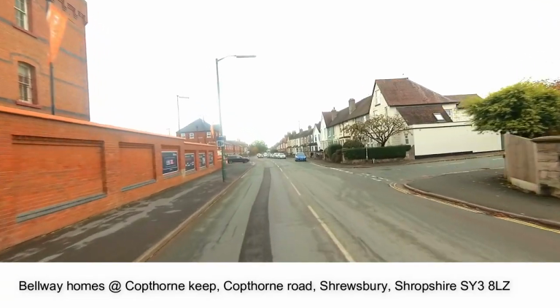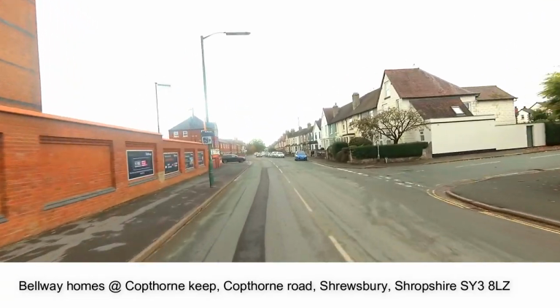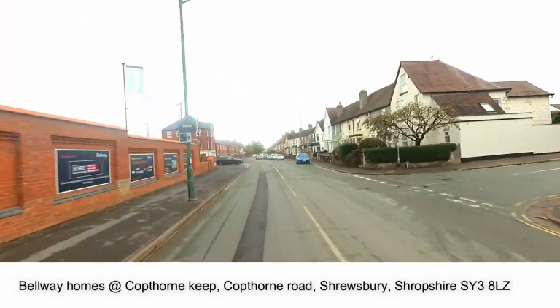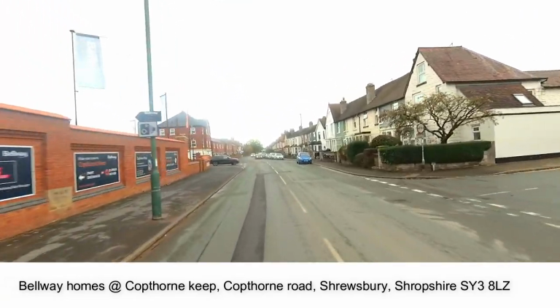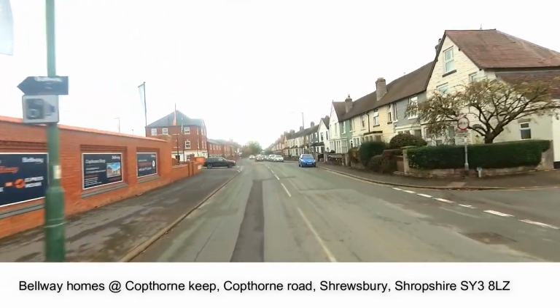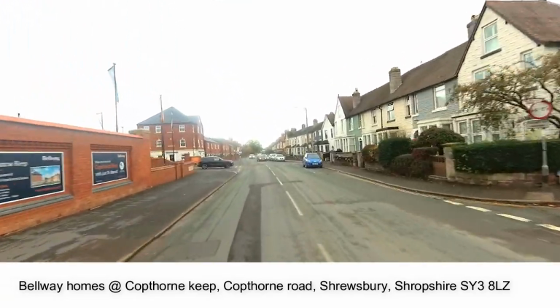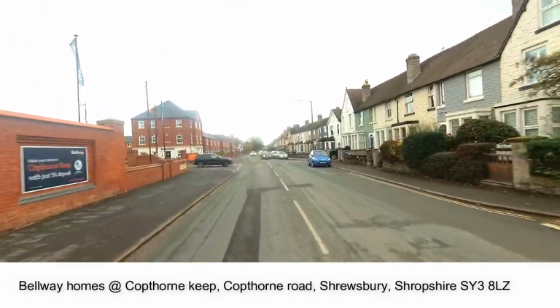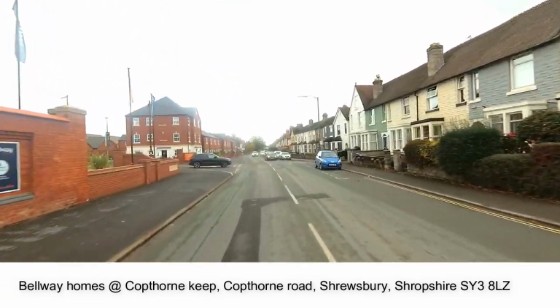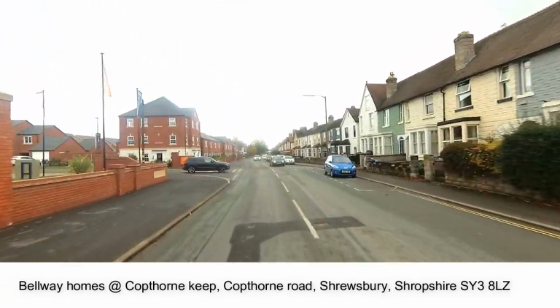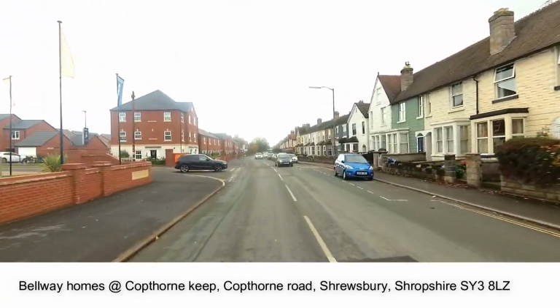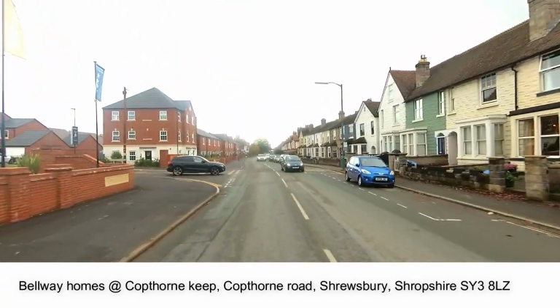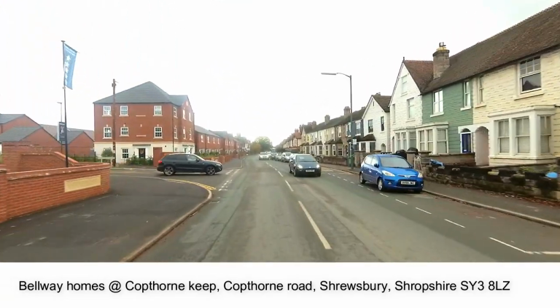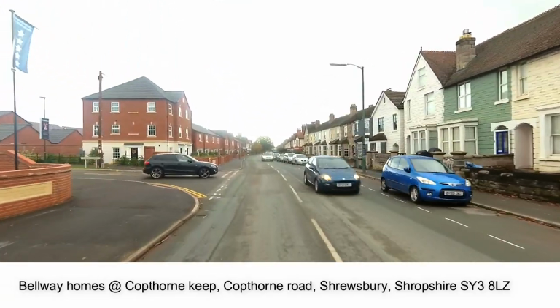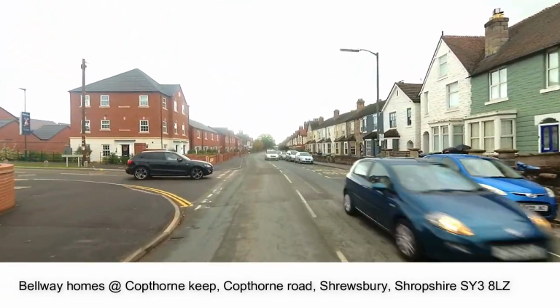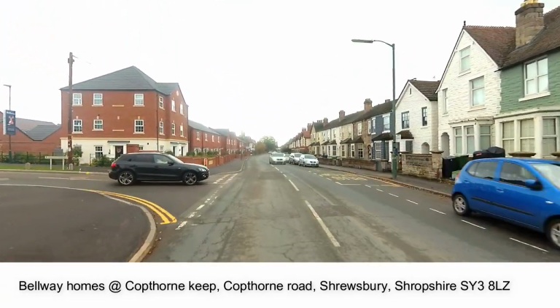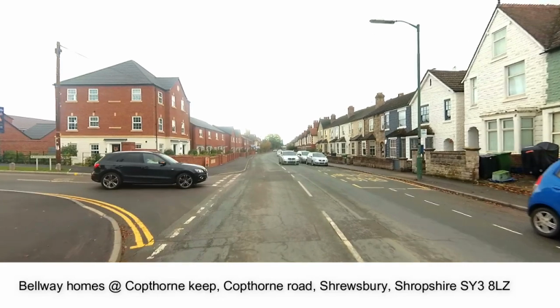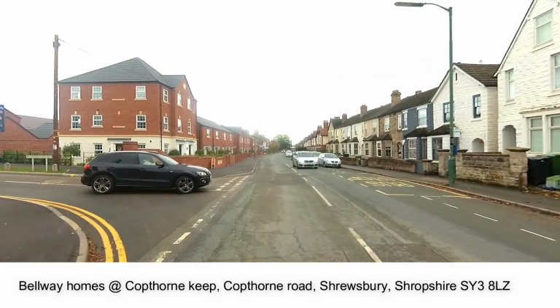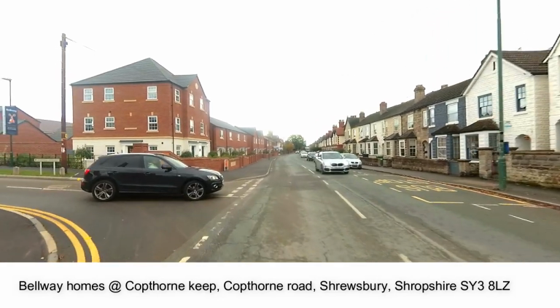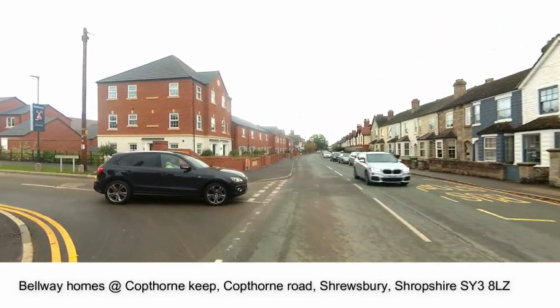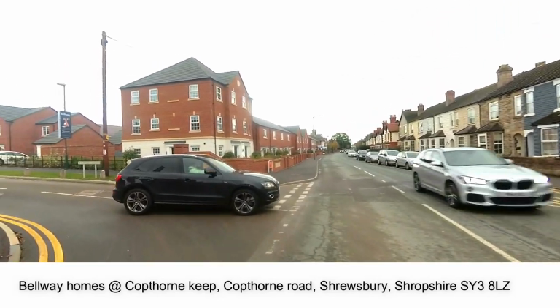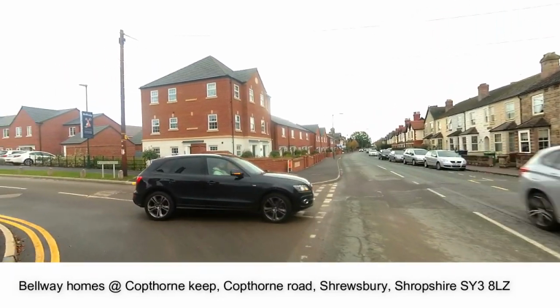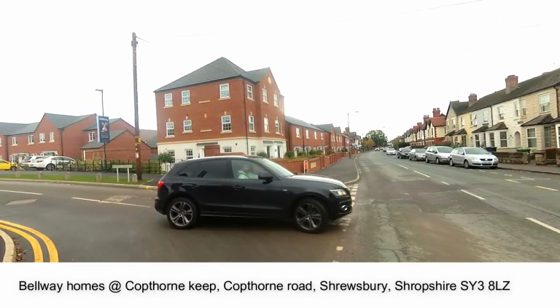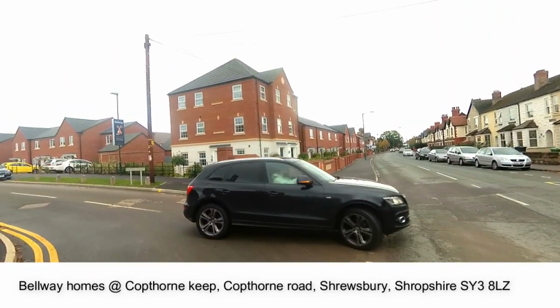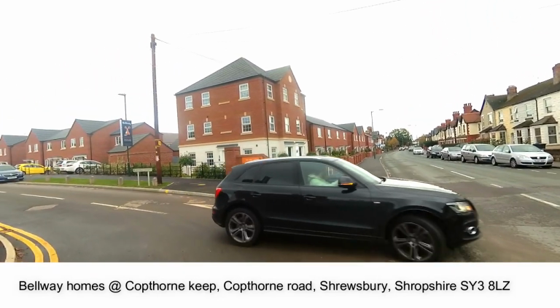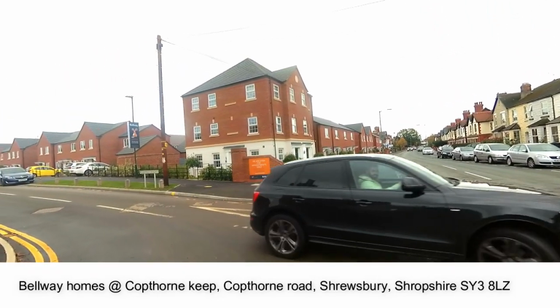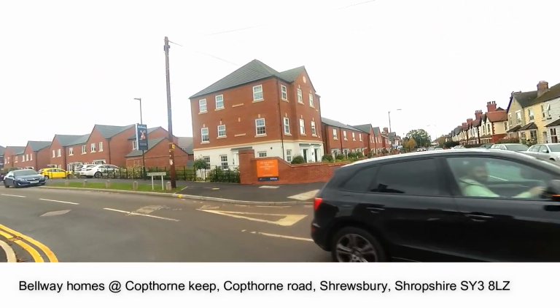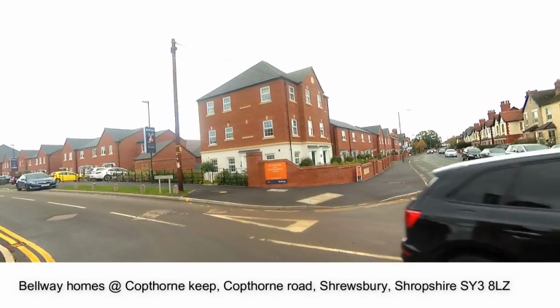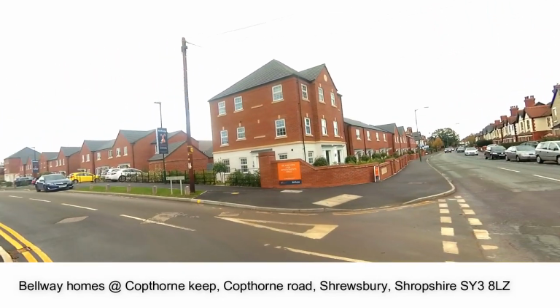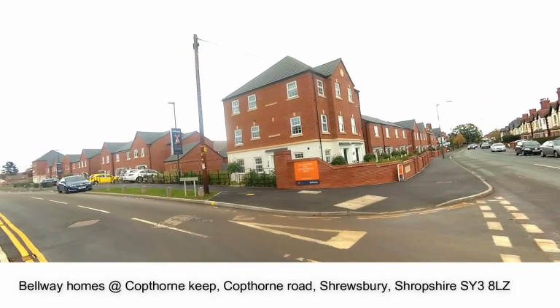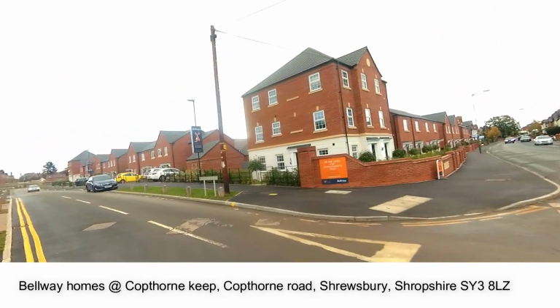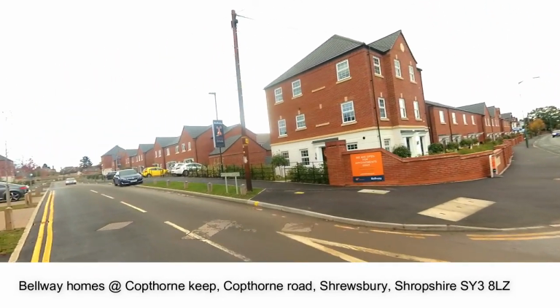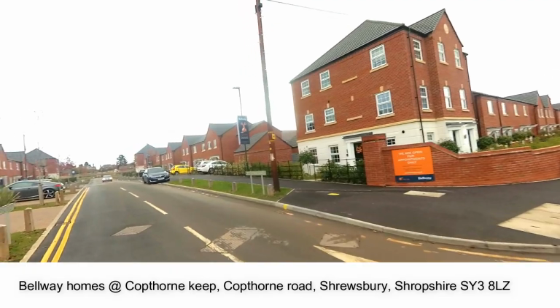Hello, I'm Steve from New Homes Historian and welcome to Cotthorne Quay. This is the development of new homes in Shrewsbury and Shropshire by Bellway Homes.